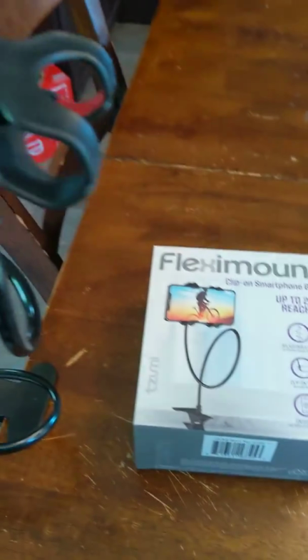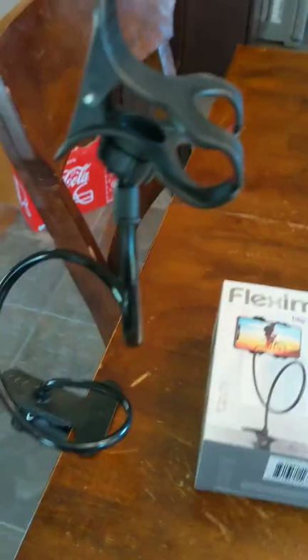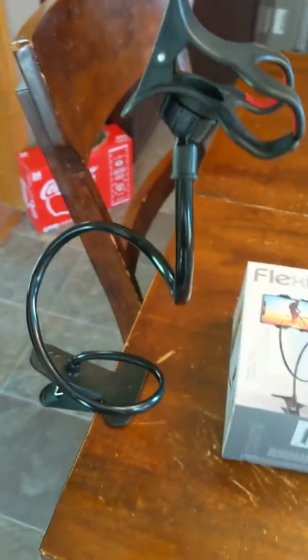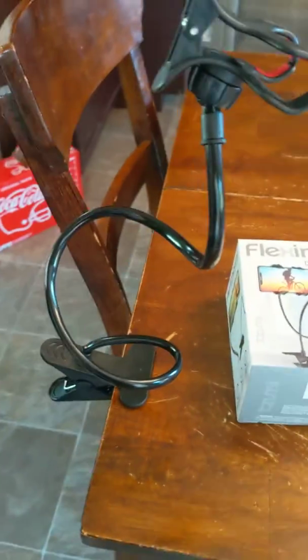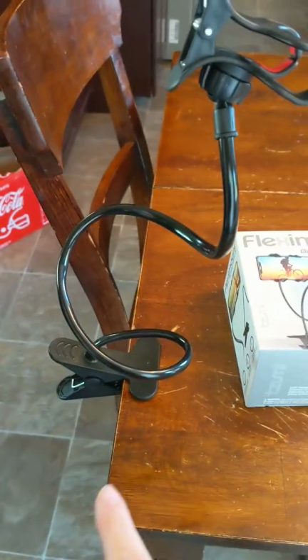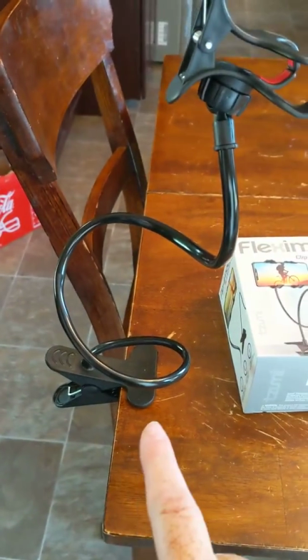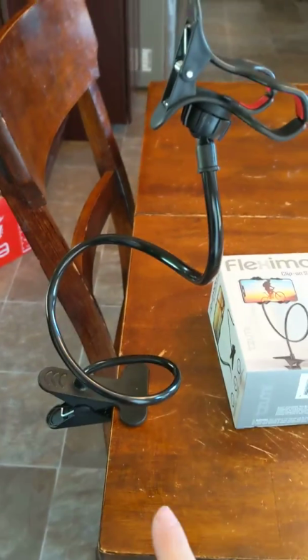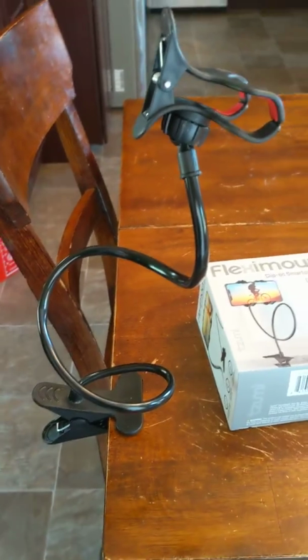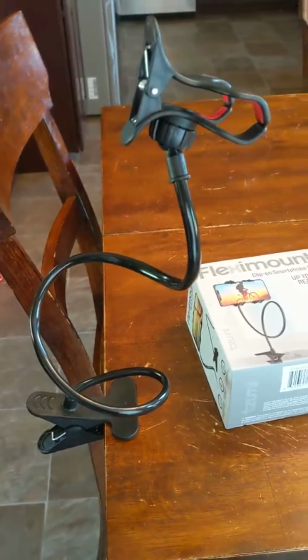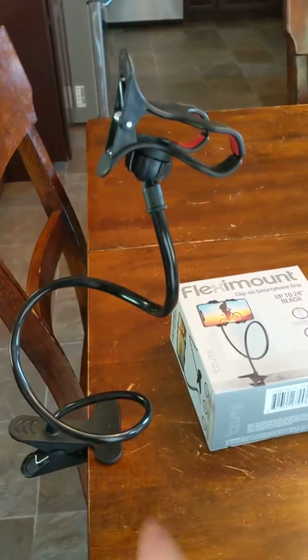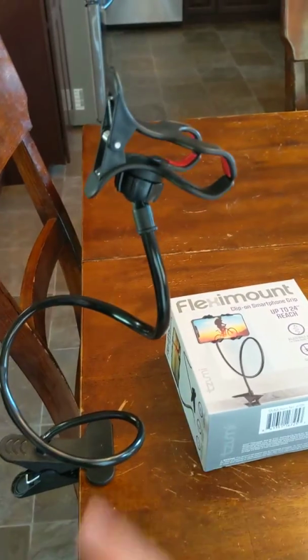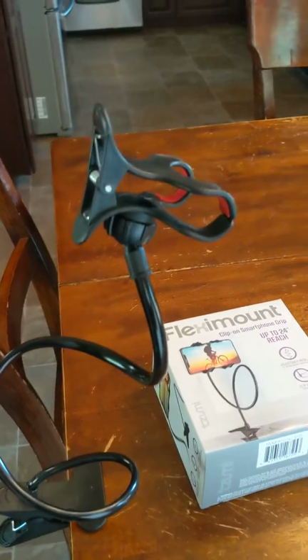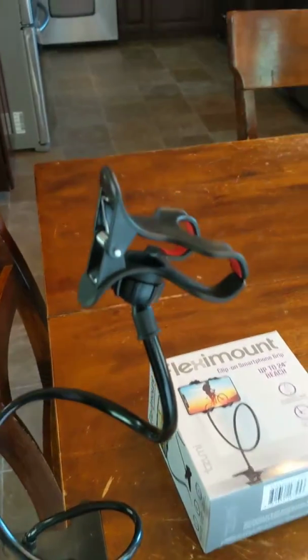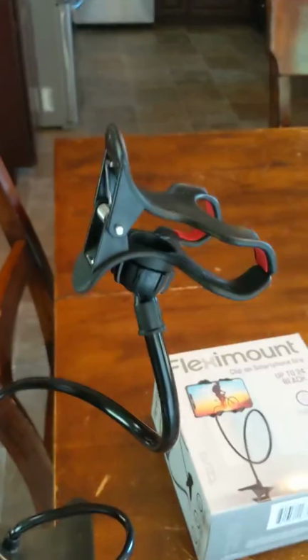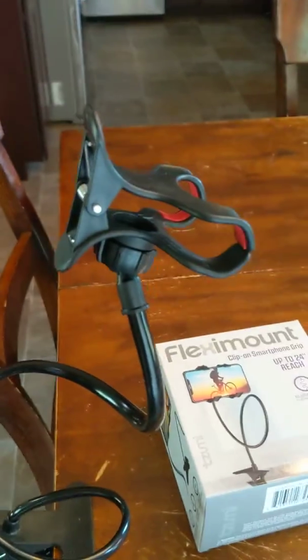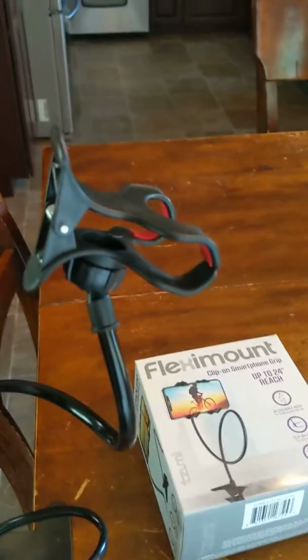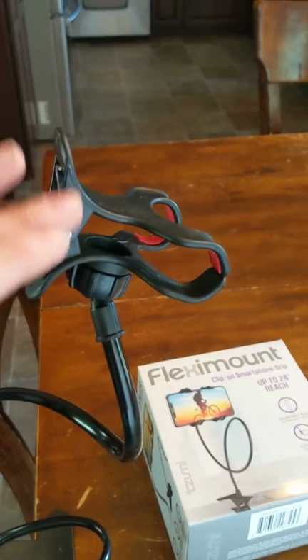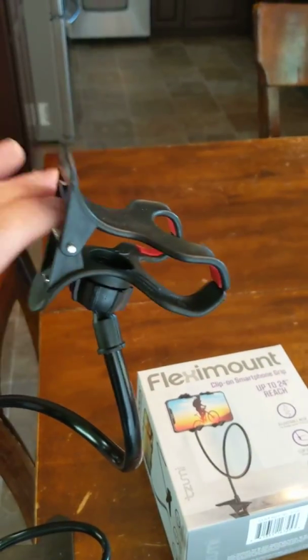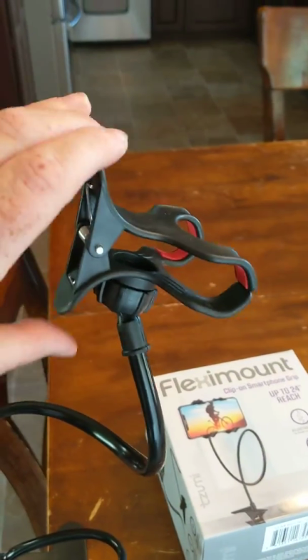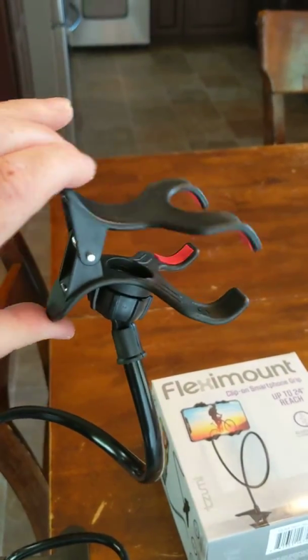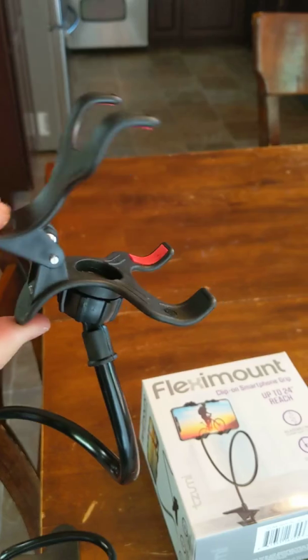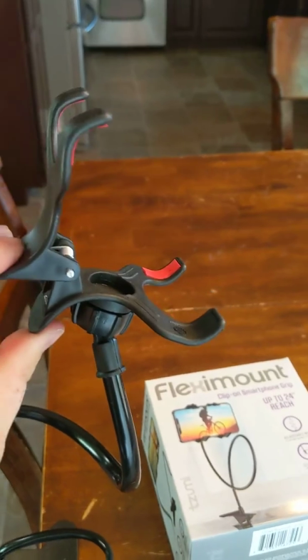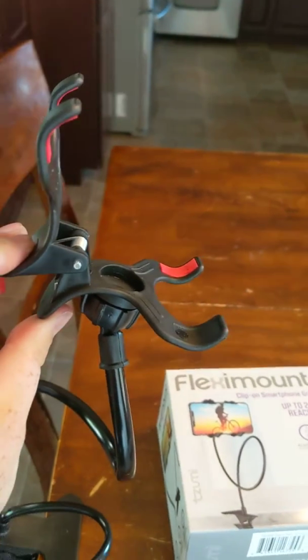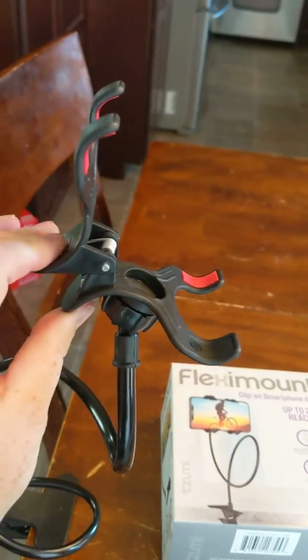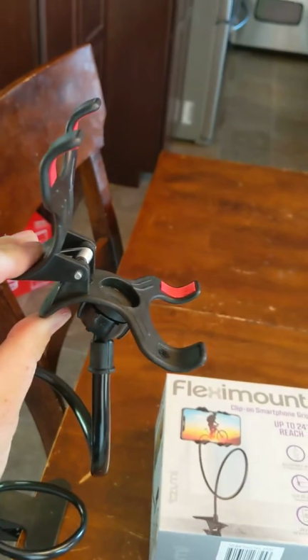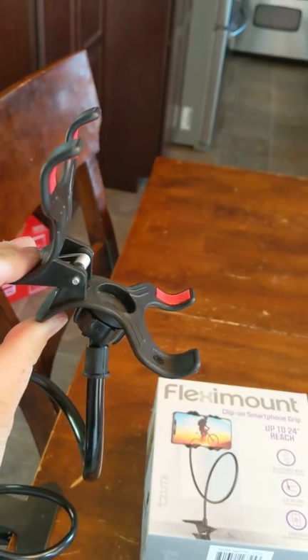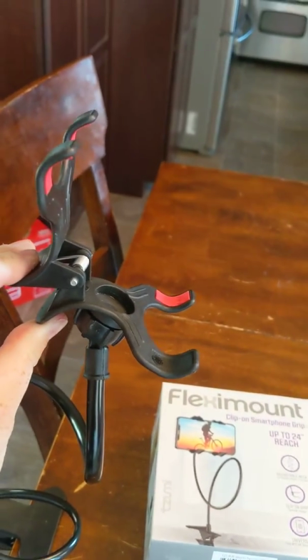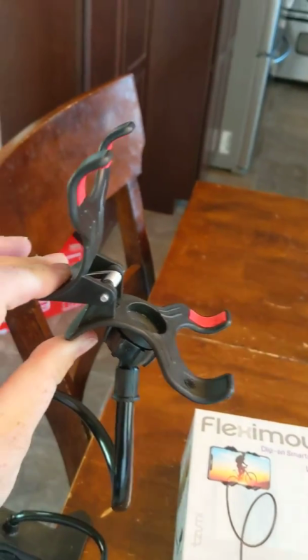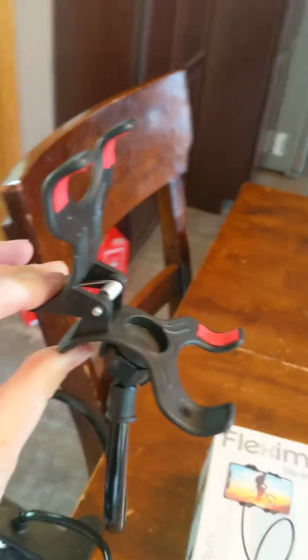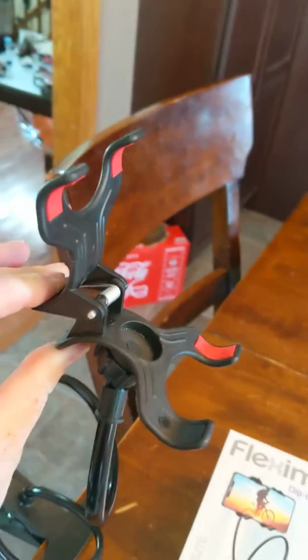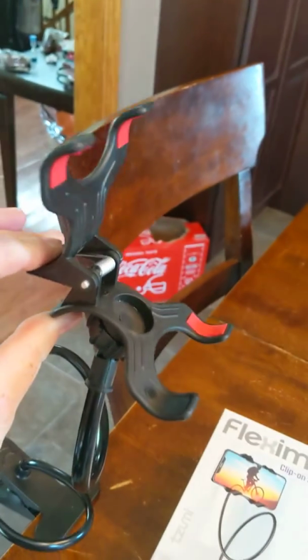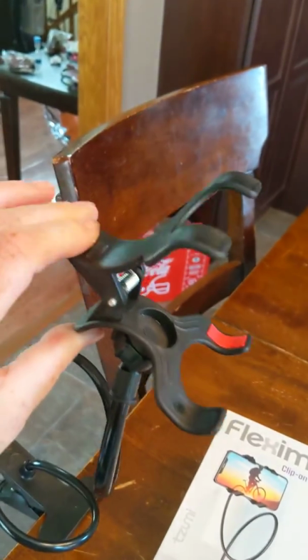Here it is. It's clipped to my table. It clips here, it opens up here, and then it can open up. So I would say yes, any smartphone could fit.